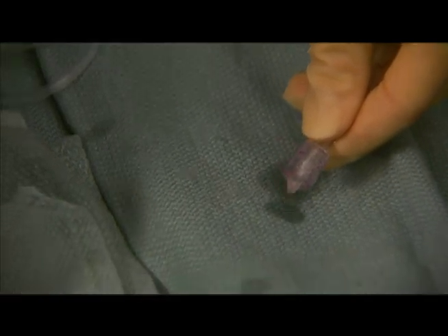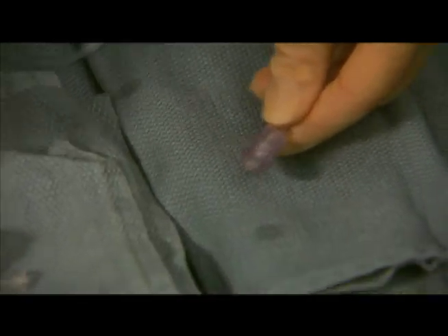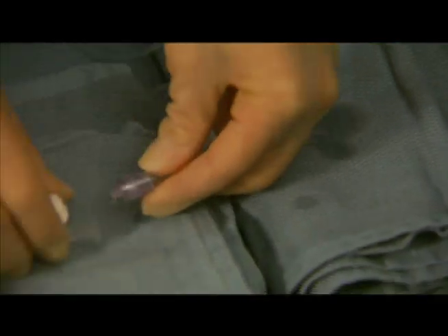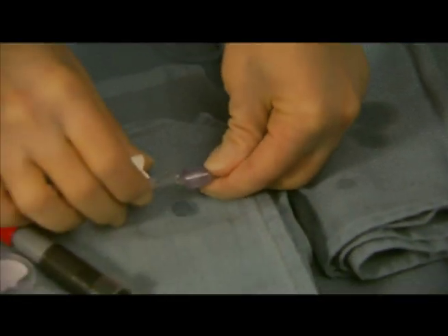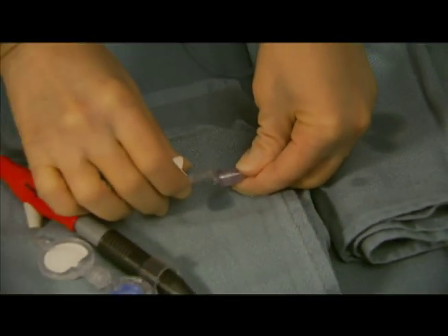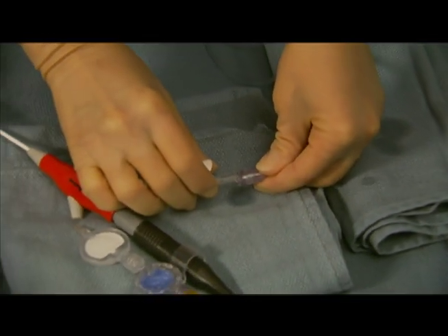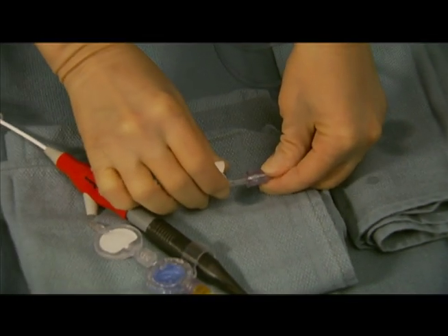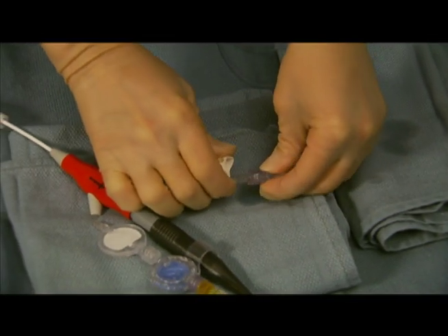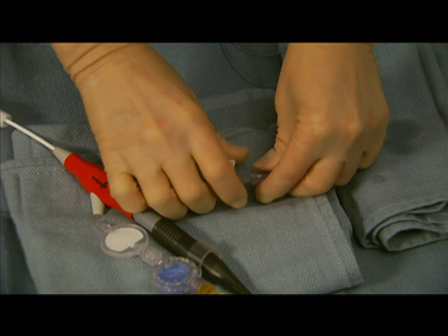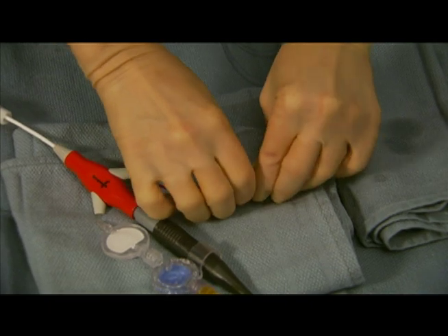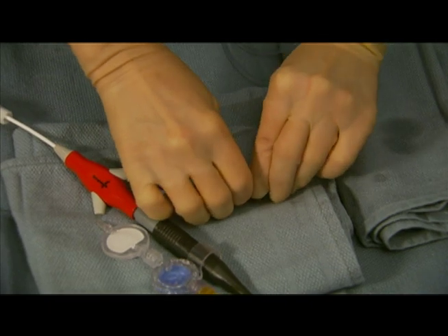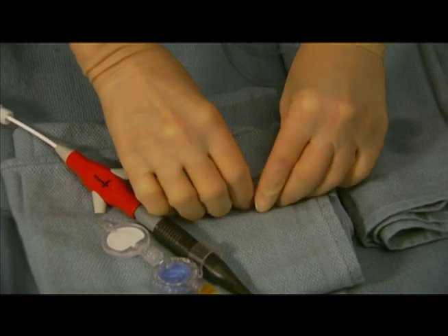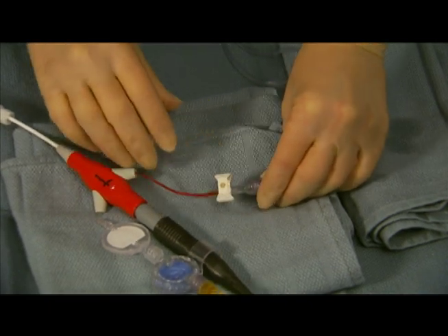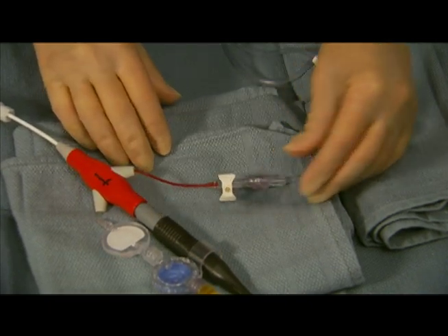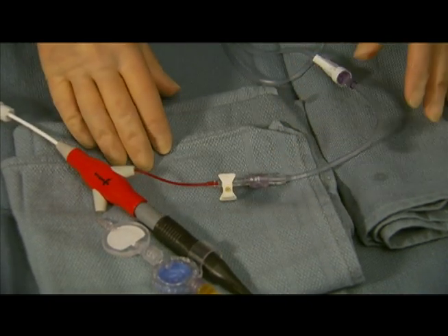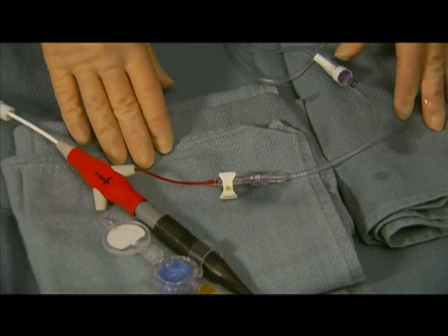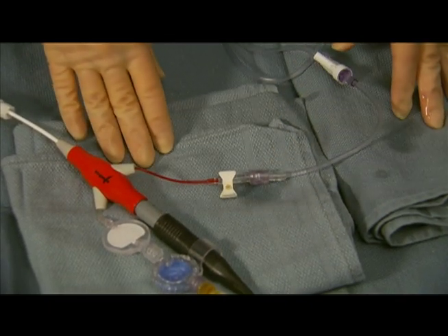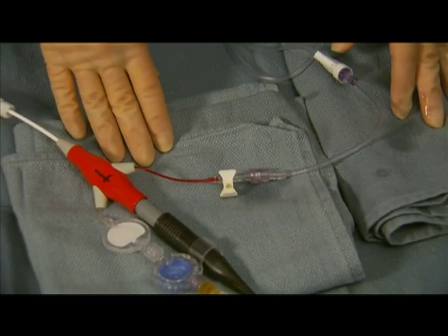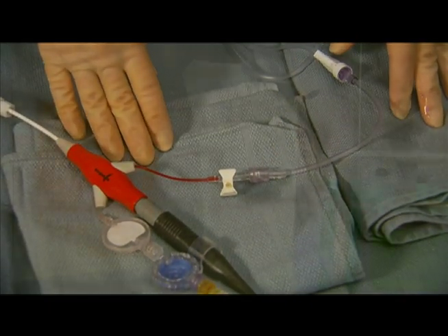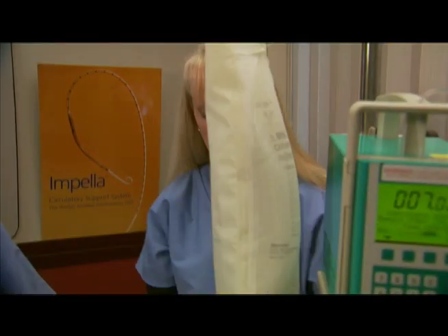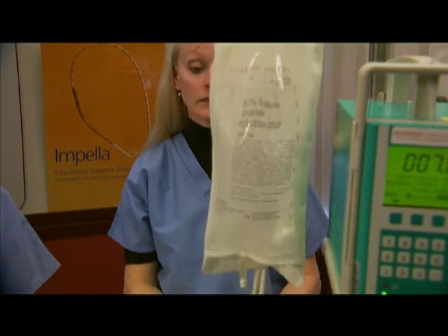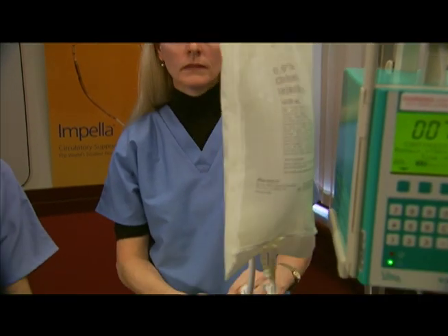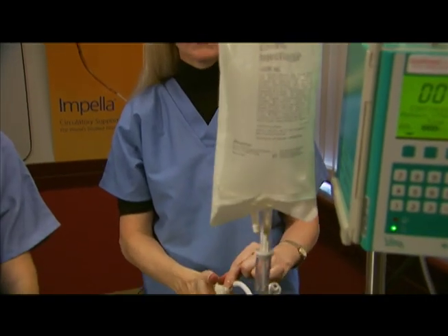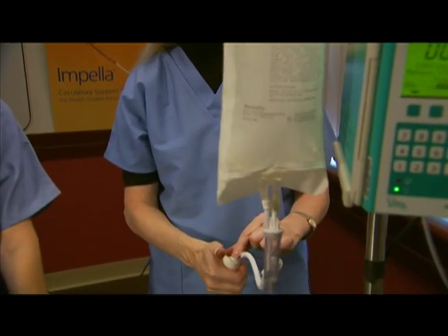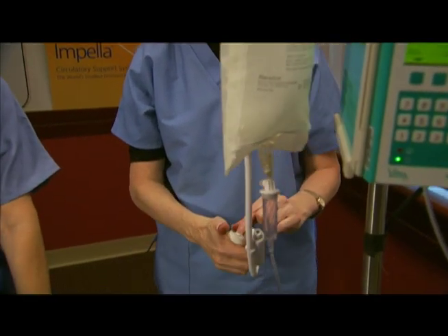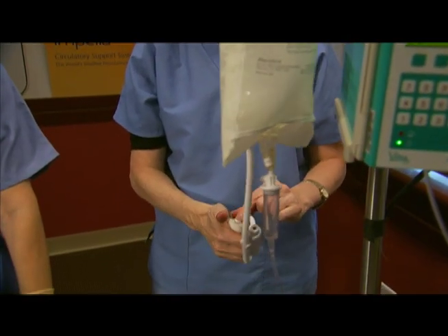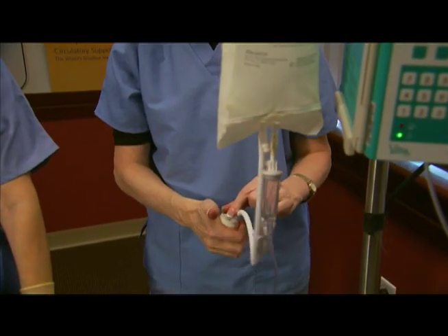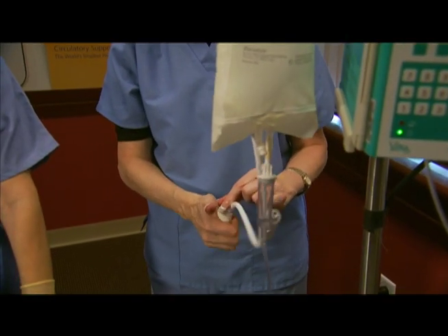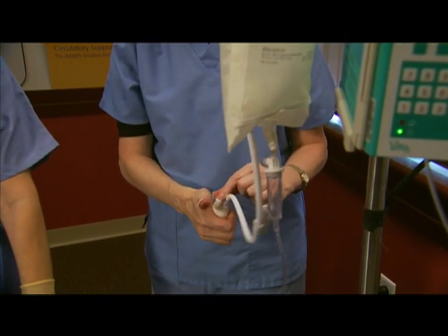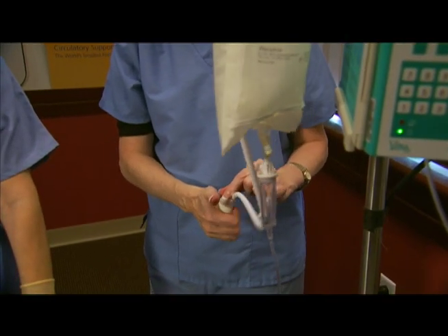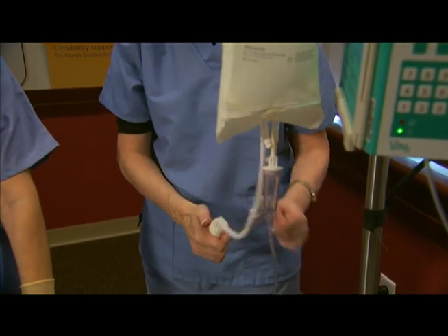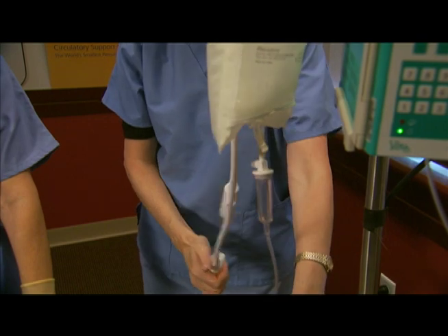Connect the distal end of the tubing on the sterile field to the red pressure sidearm of the Impella 2.5 catheter. Place the infusion bag in a pressure bag and inflate to 300 to 400 millimeters of mercury.